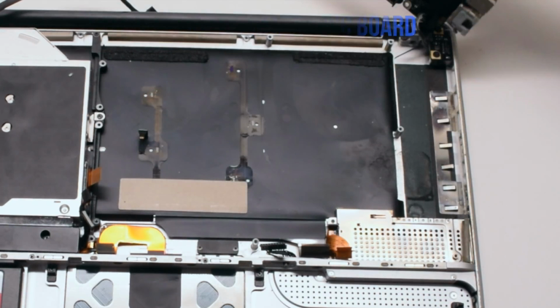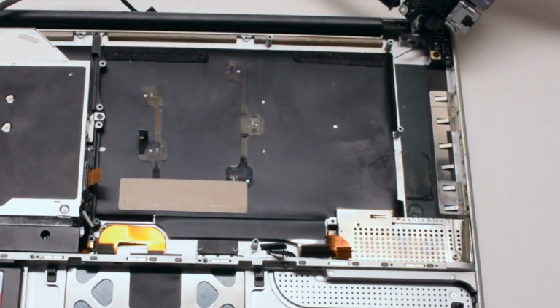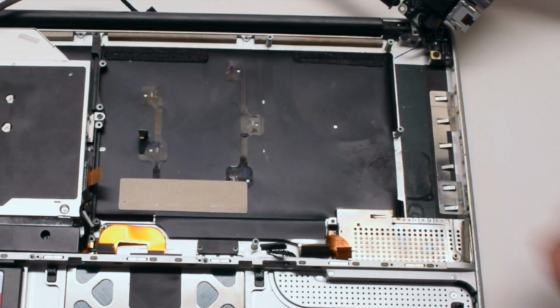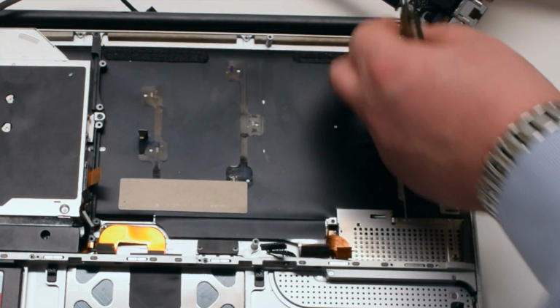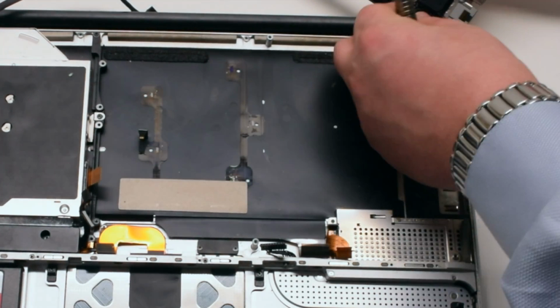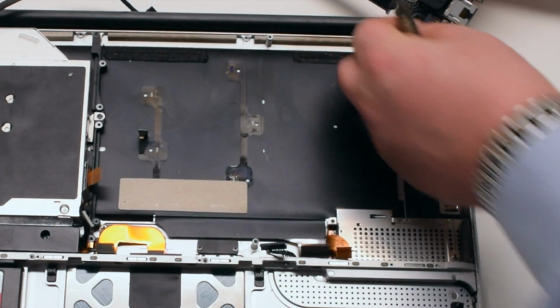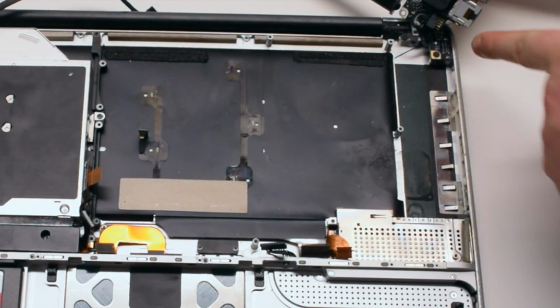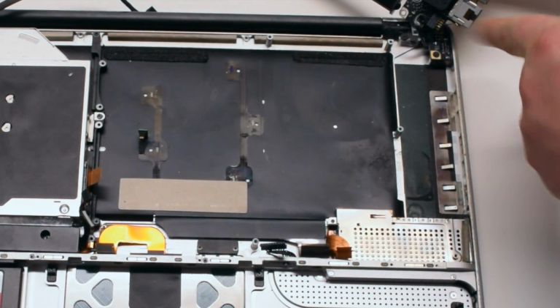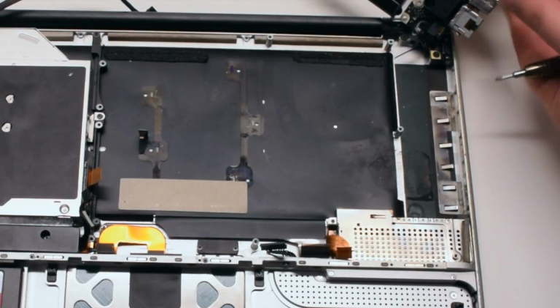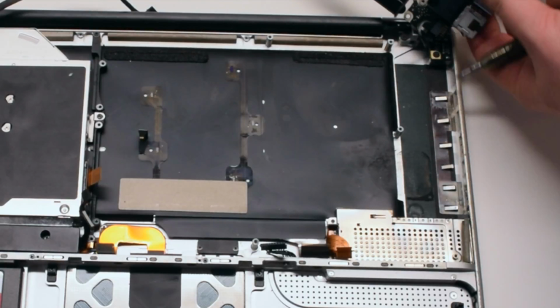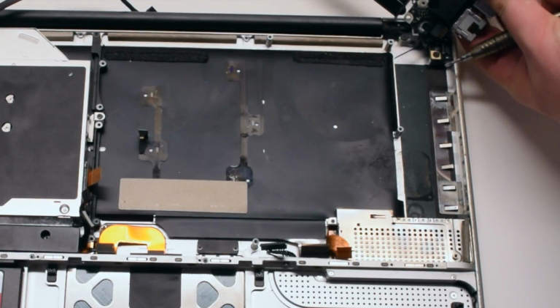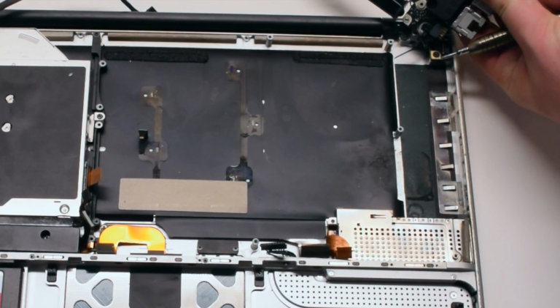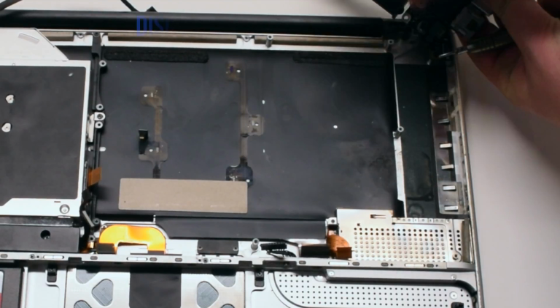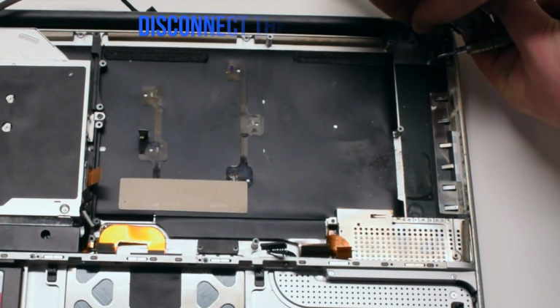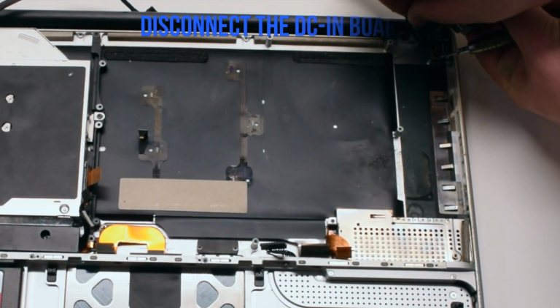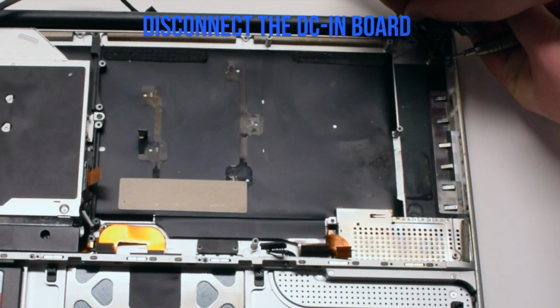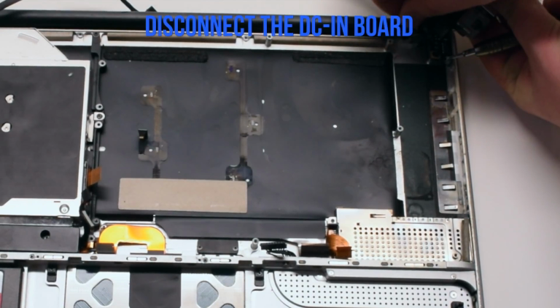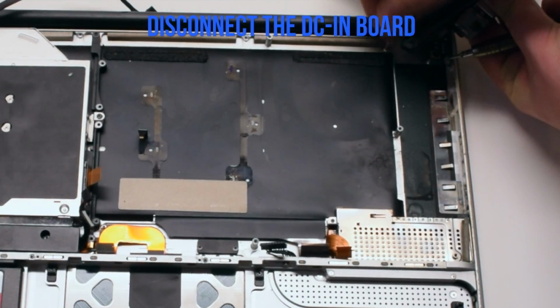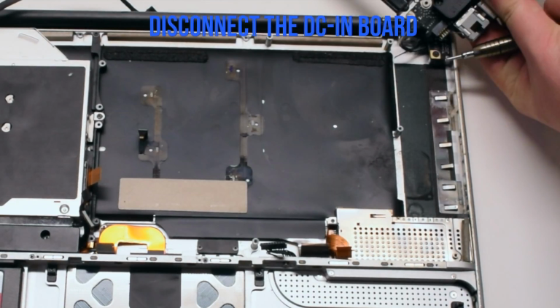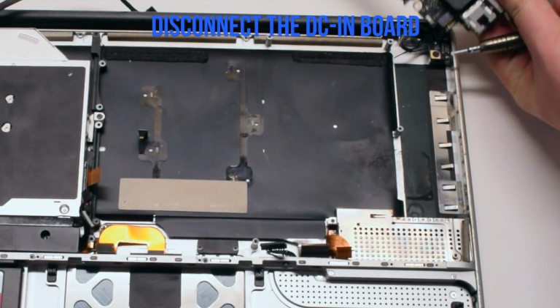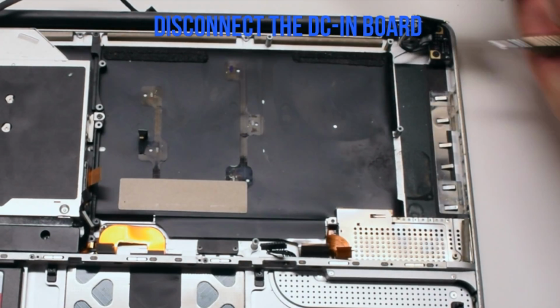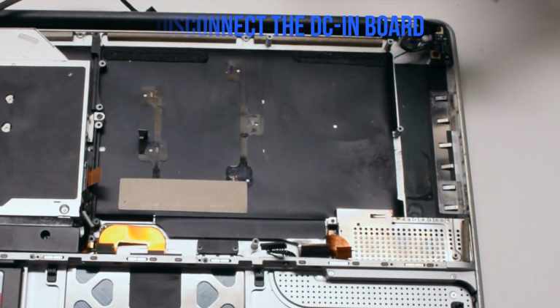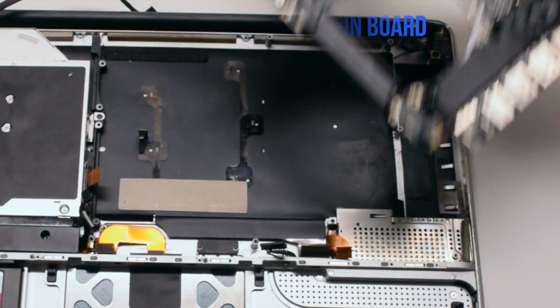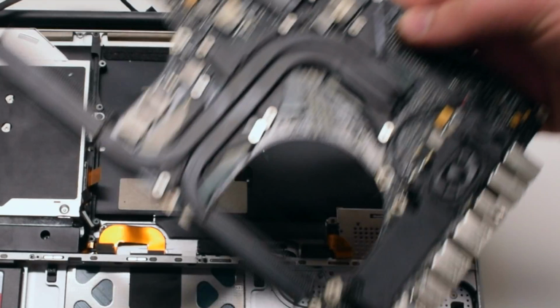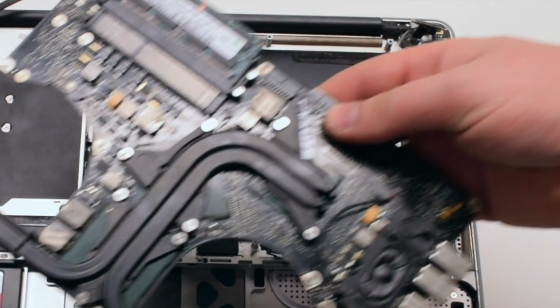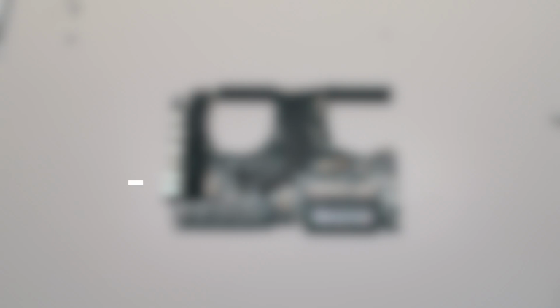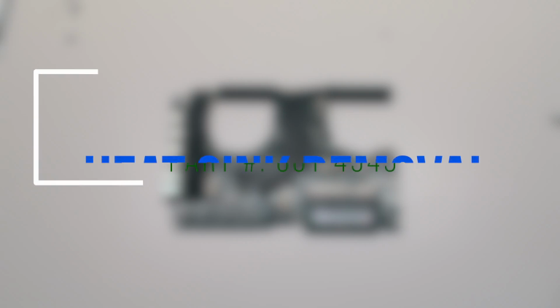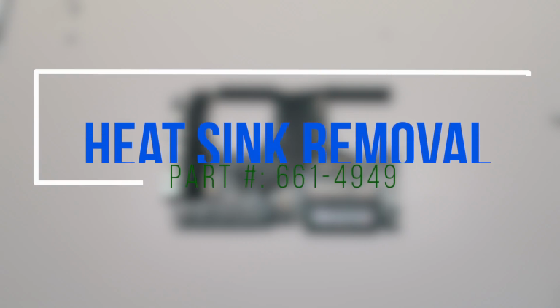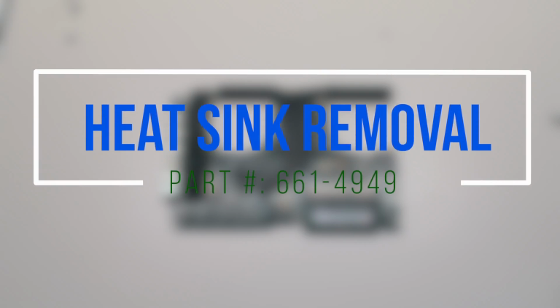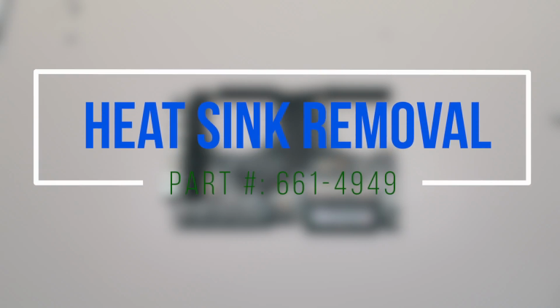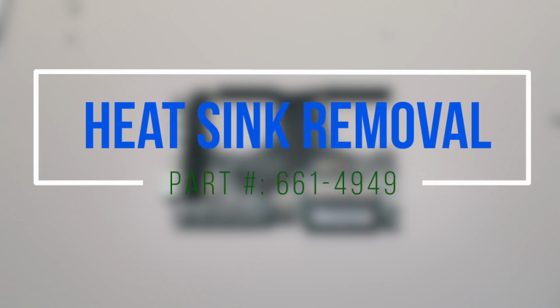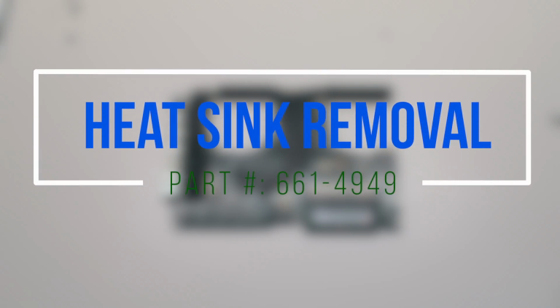We'll need to disconnect the DCN power board. Heat sink removal.